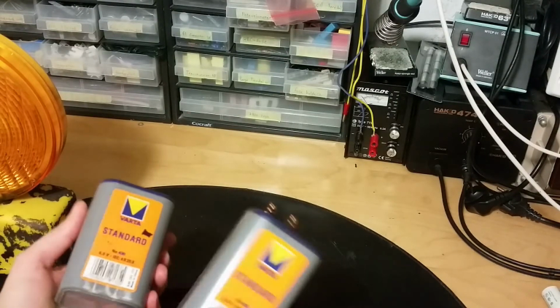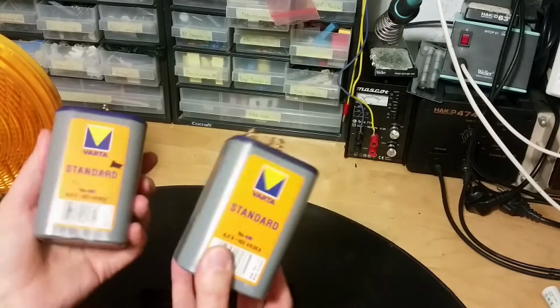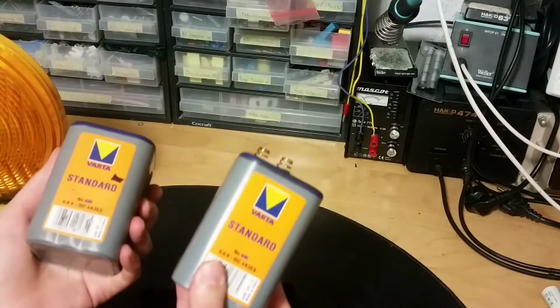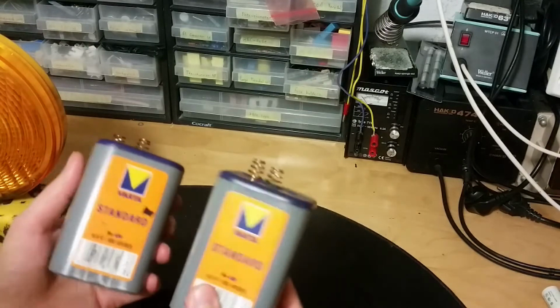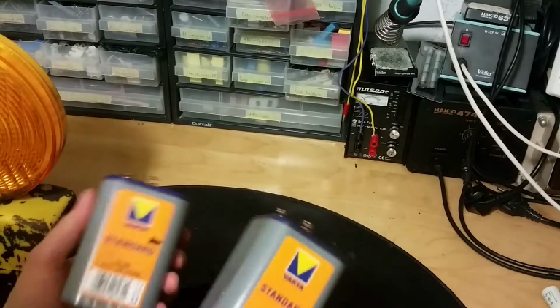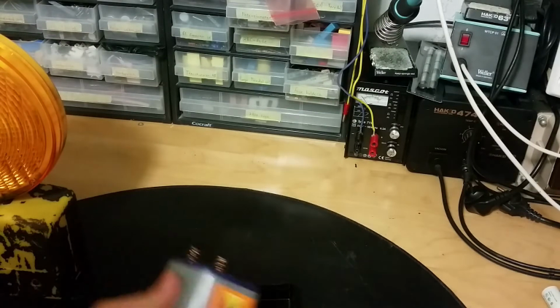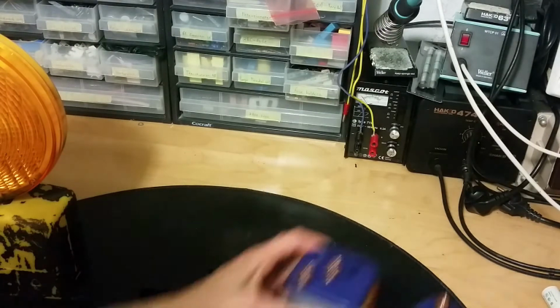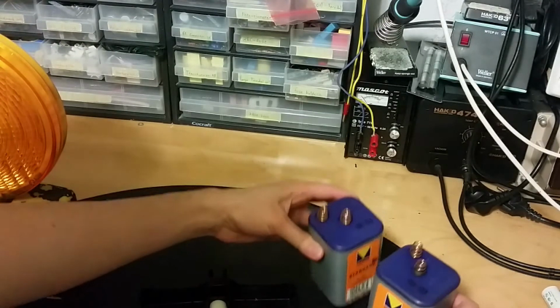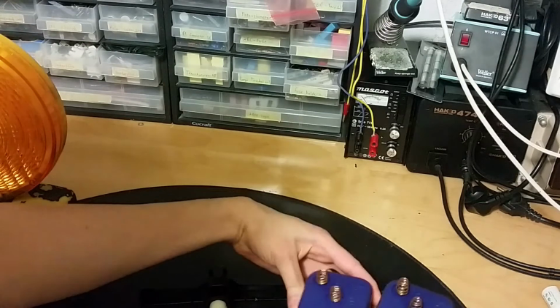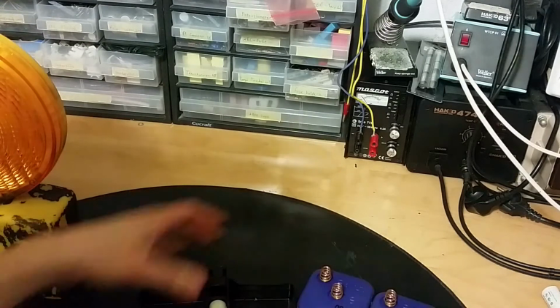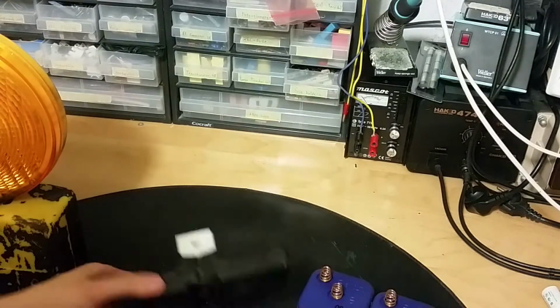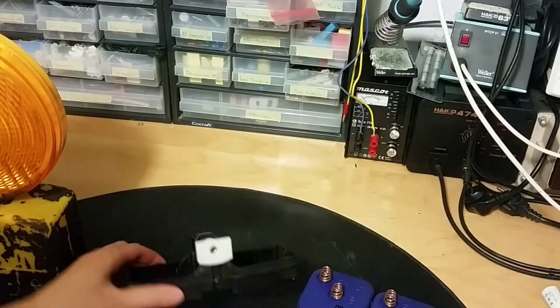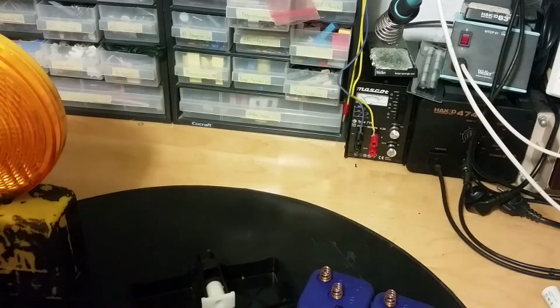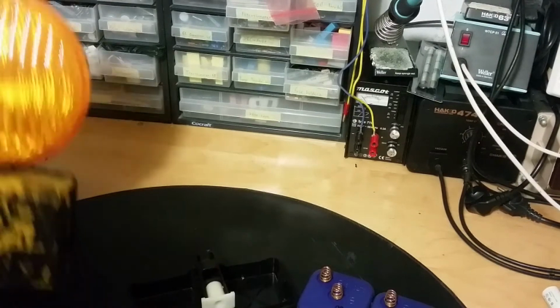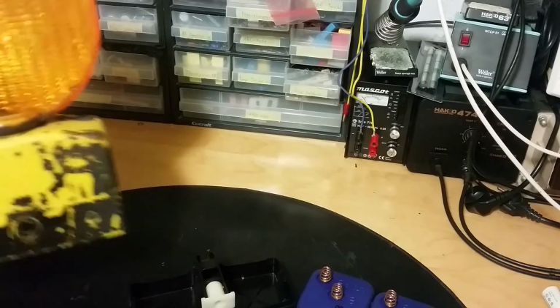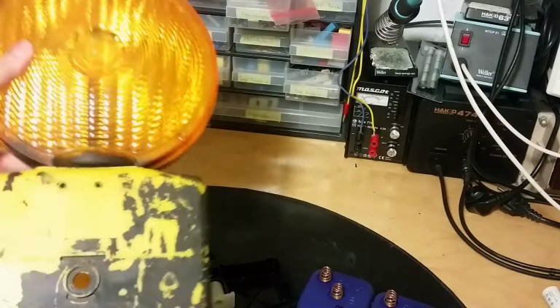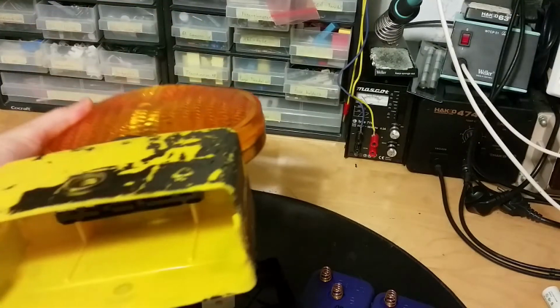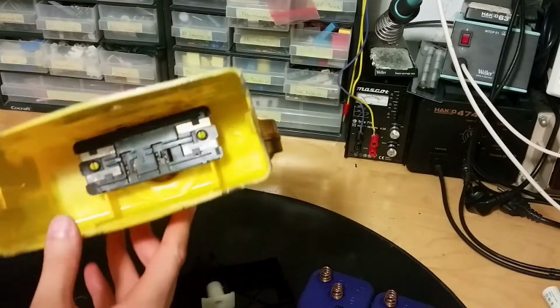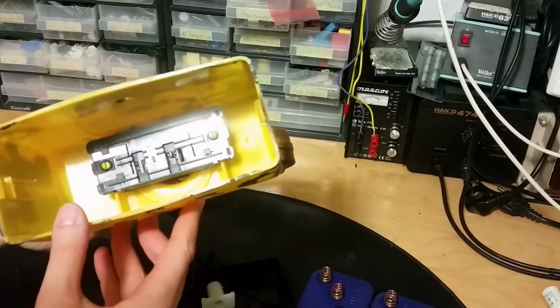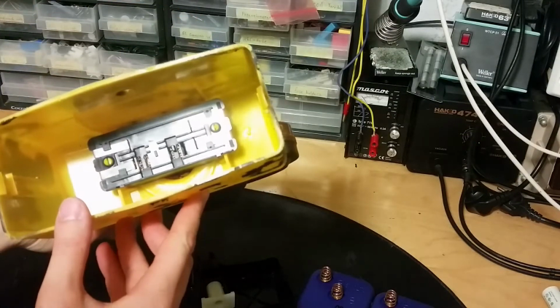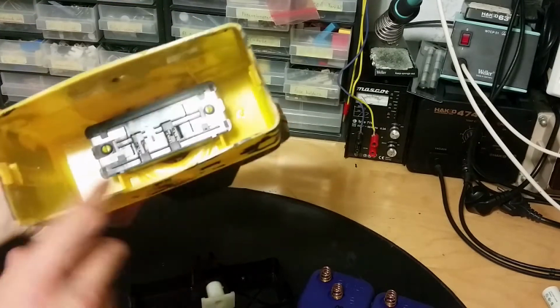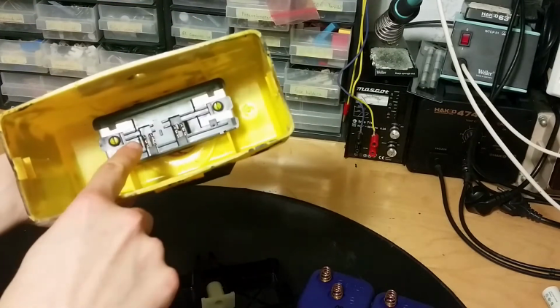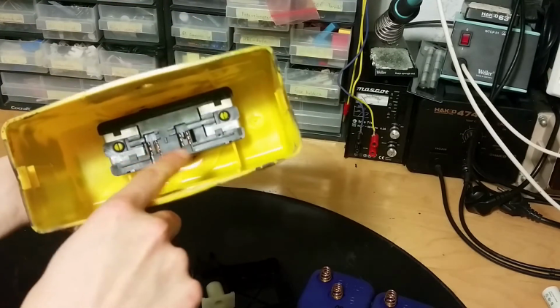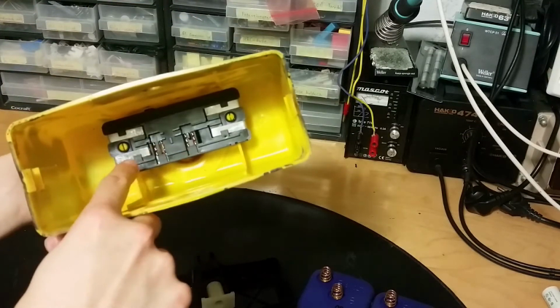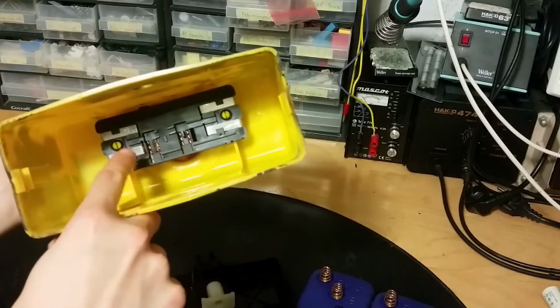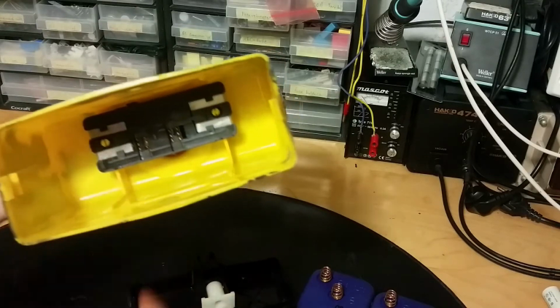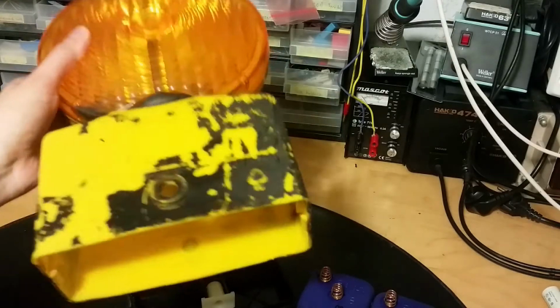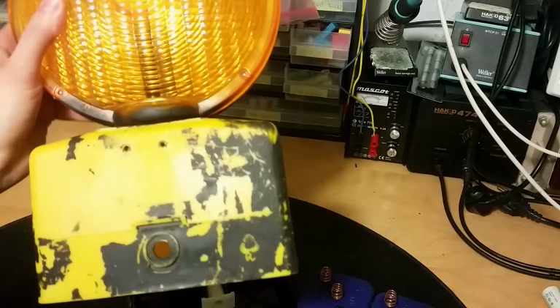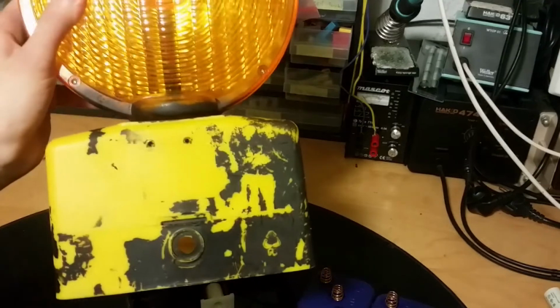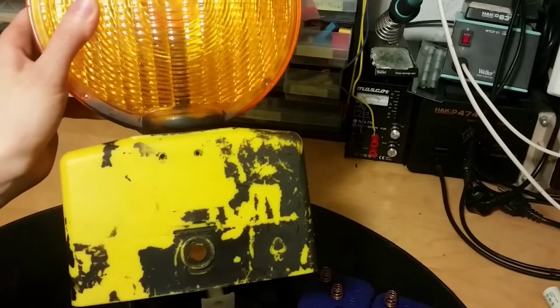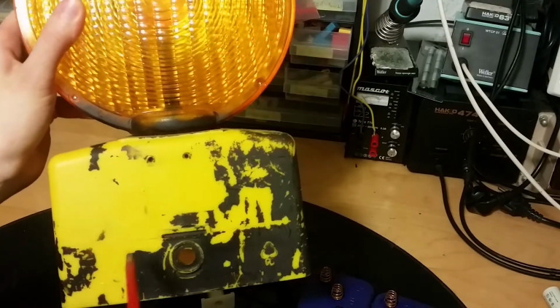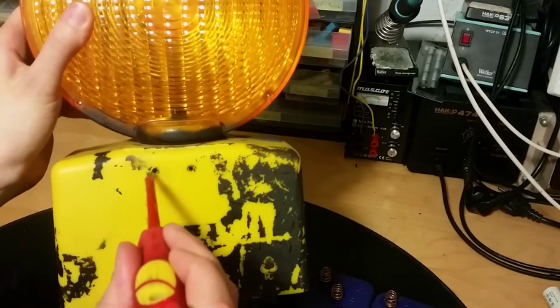There are some nice carbon rods in these. And now this is quite light without the batteries.